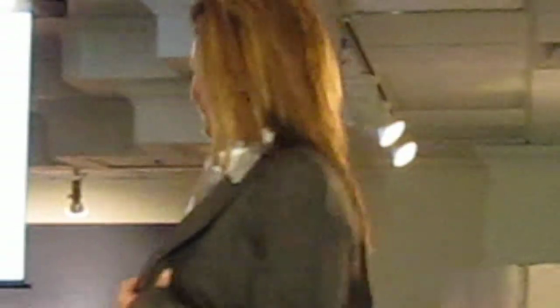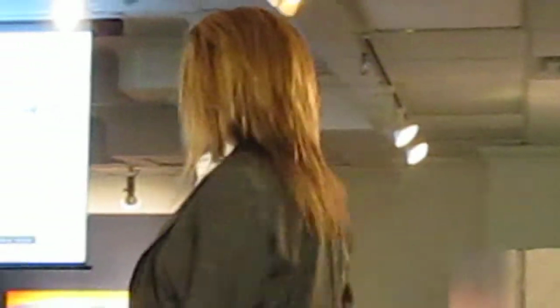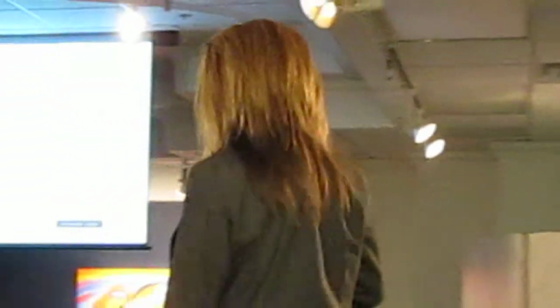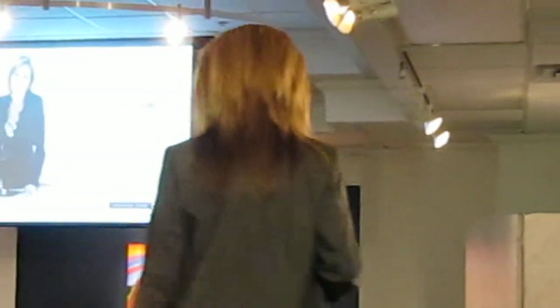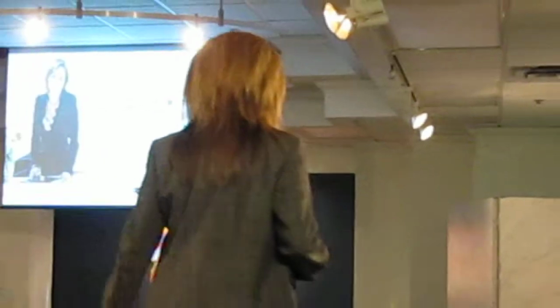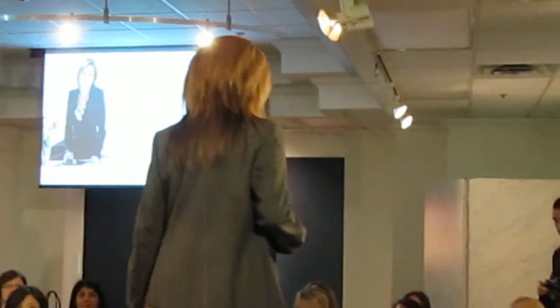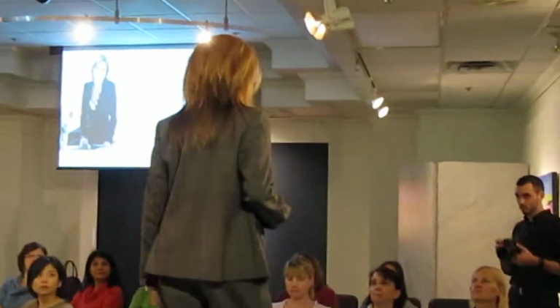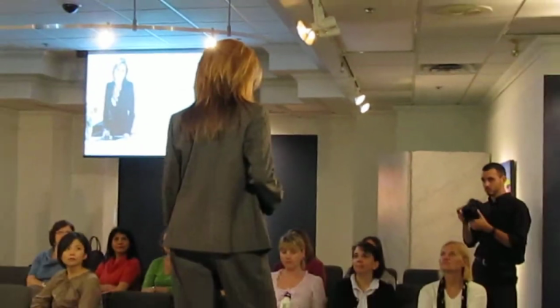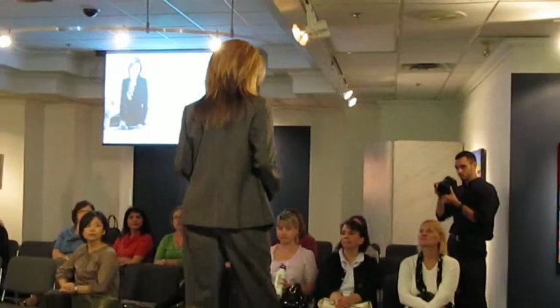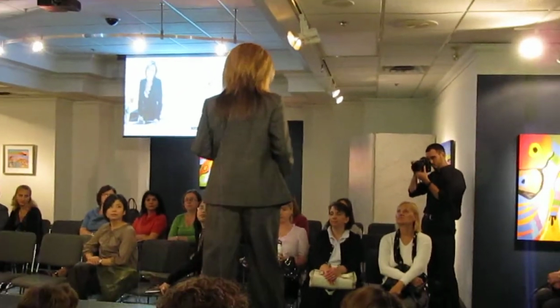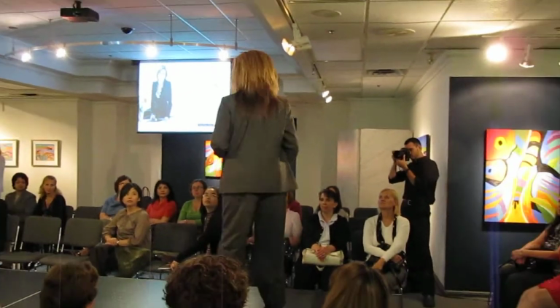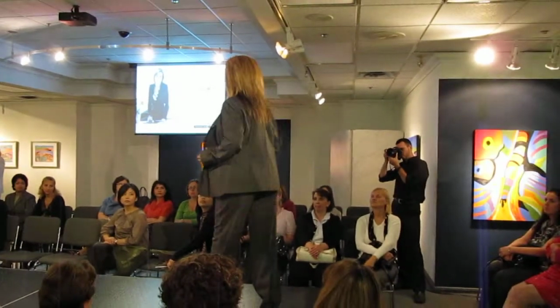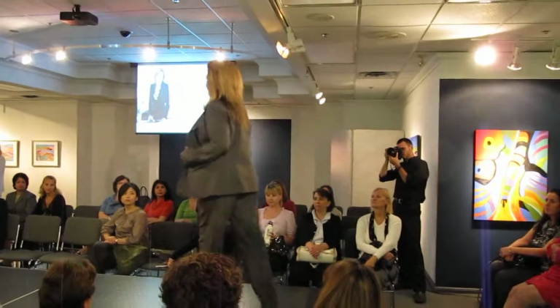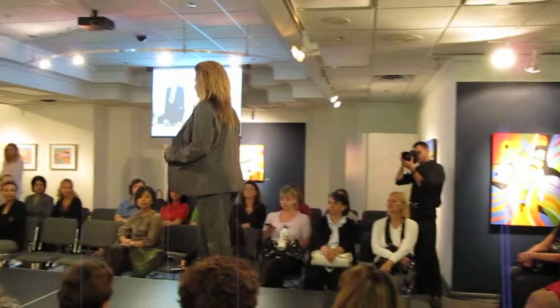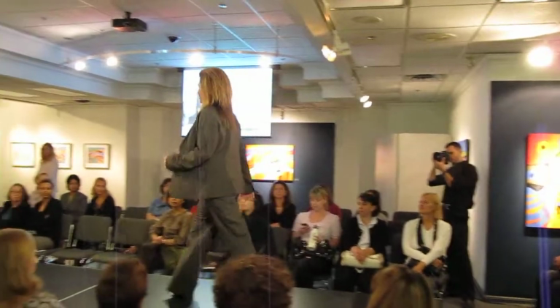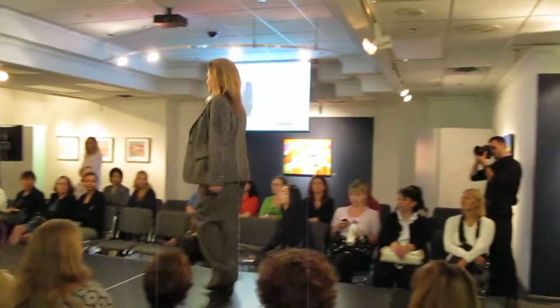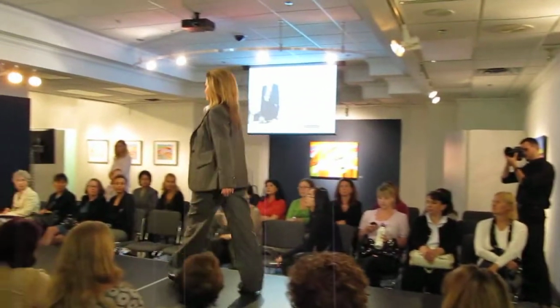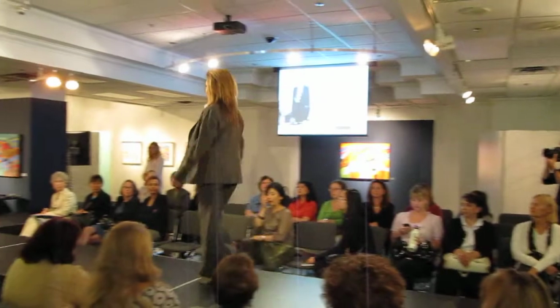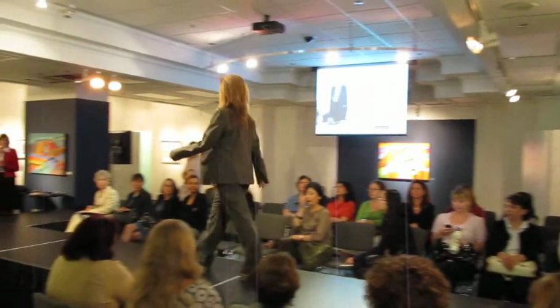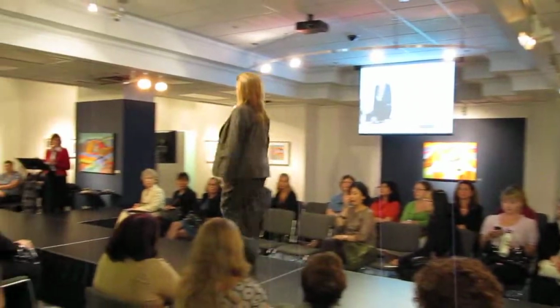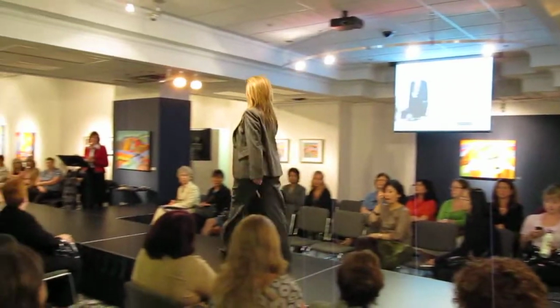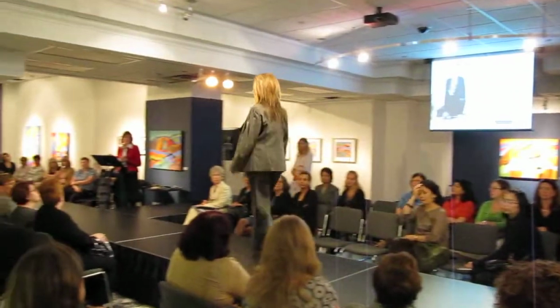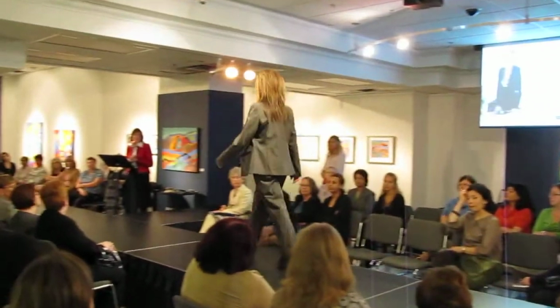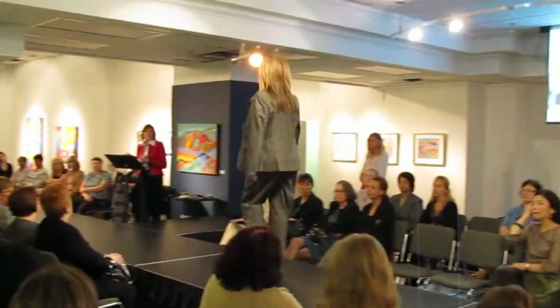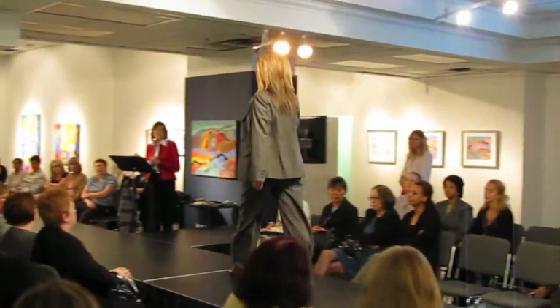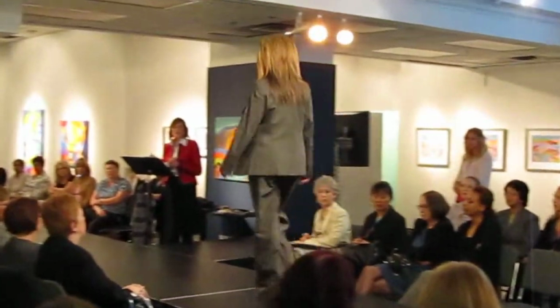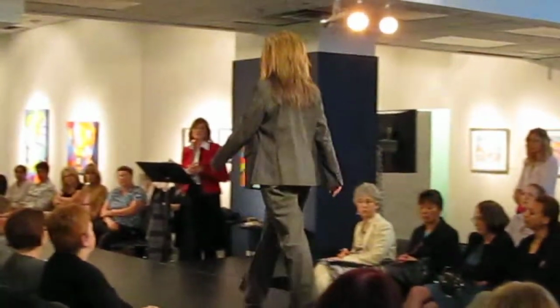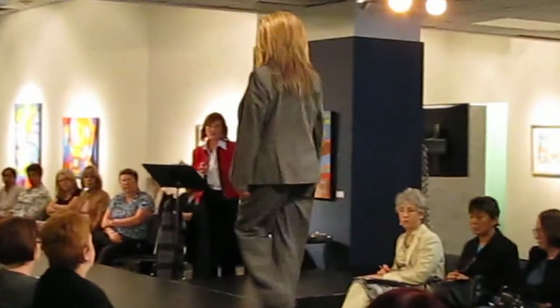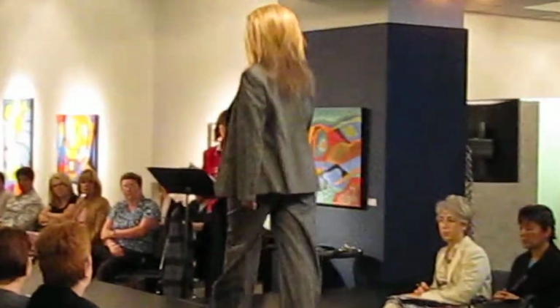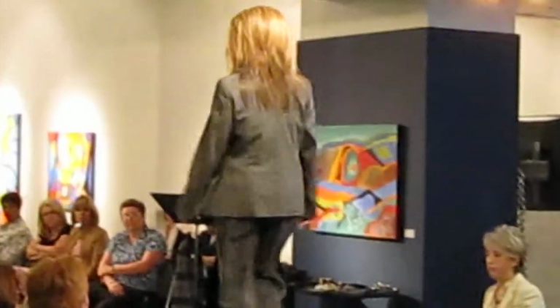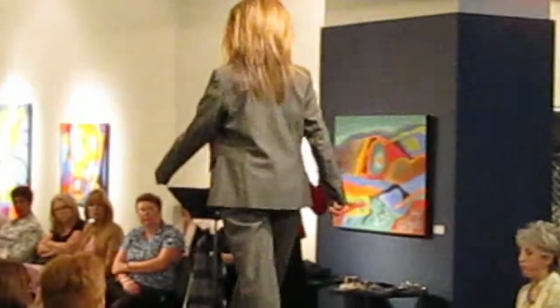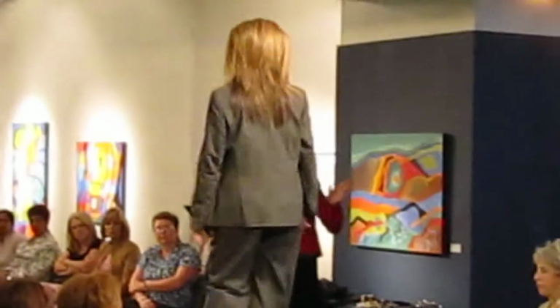We've got a beautiful poly silk blouse, very corporate look as well. She's got a great shoe from Aldo, and you're going to go change this look.